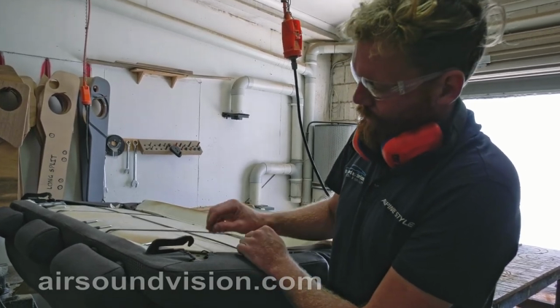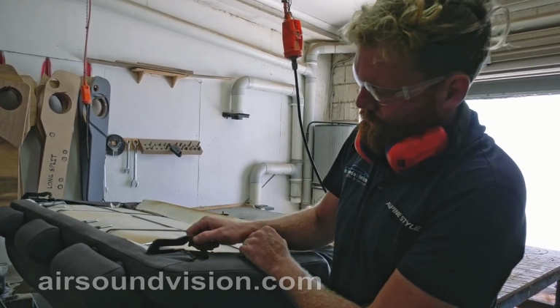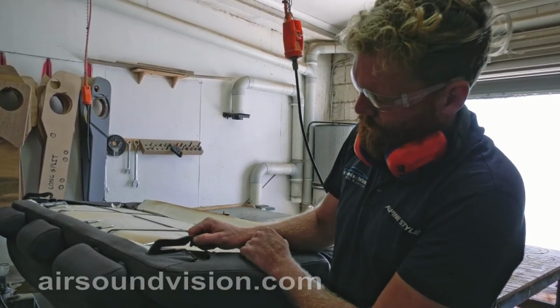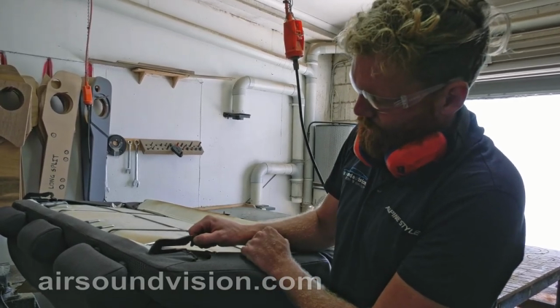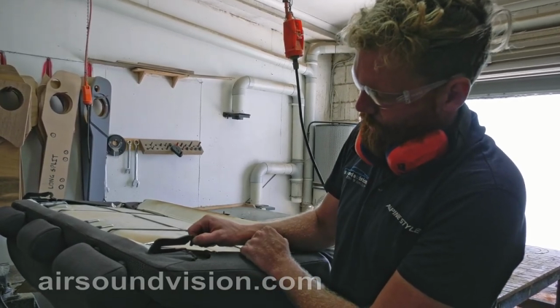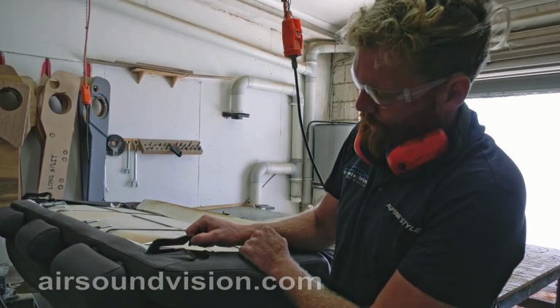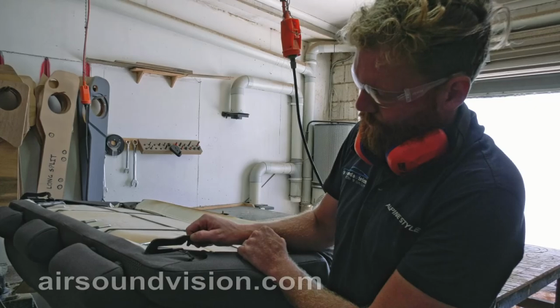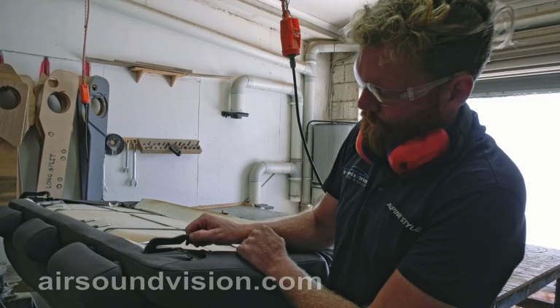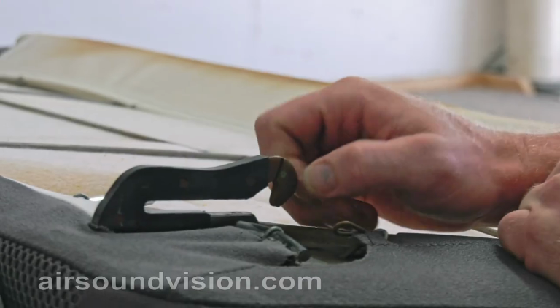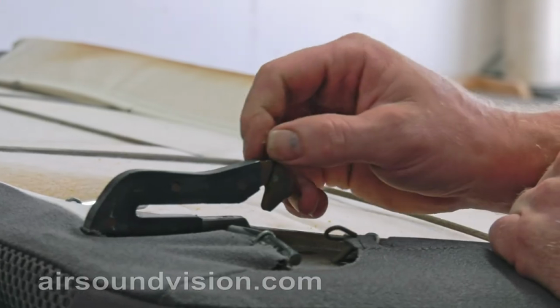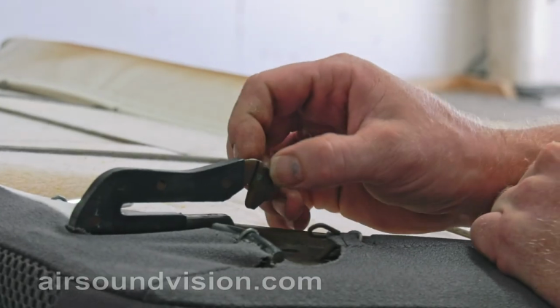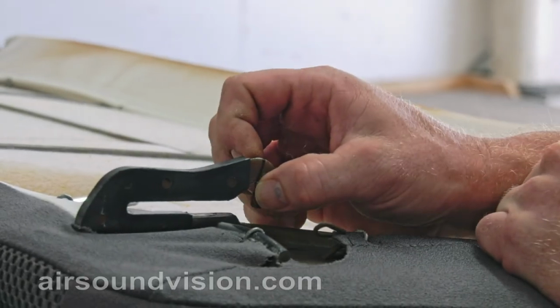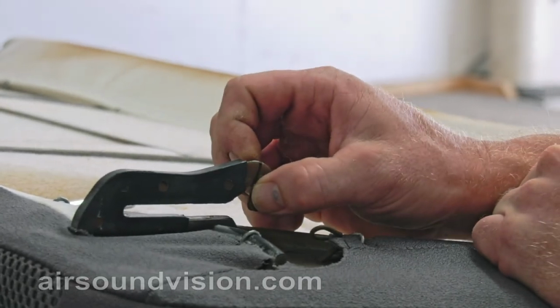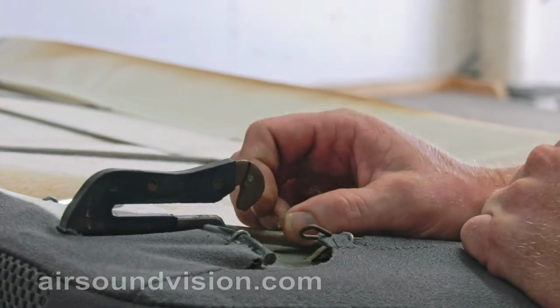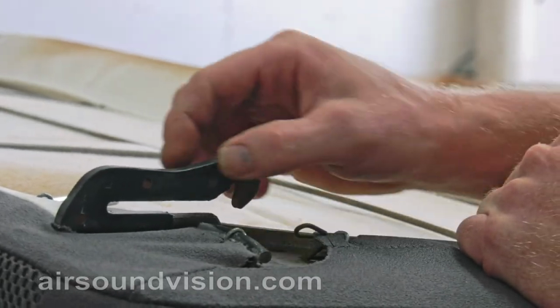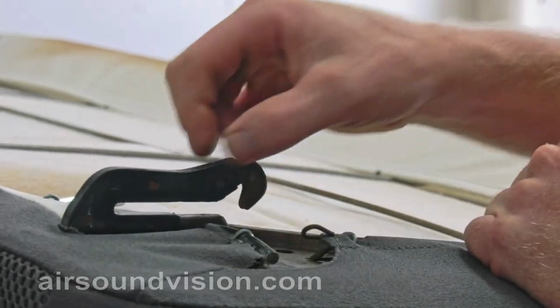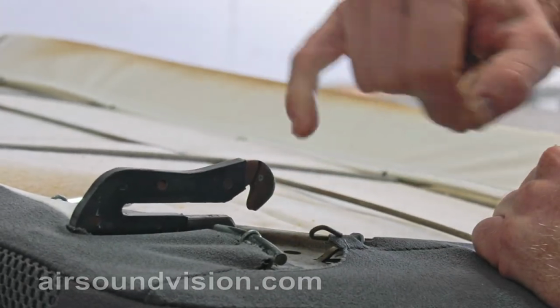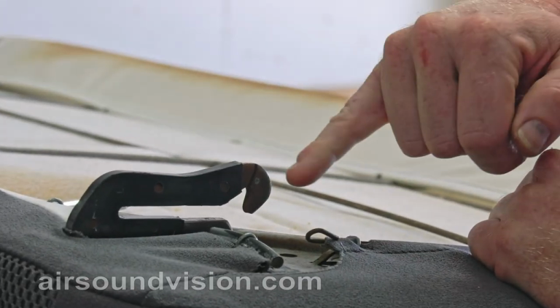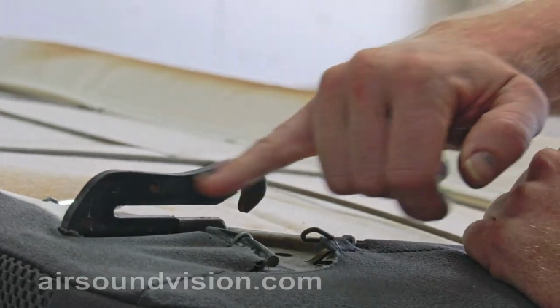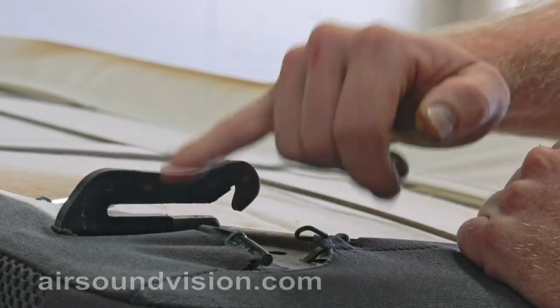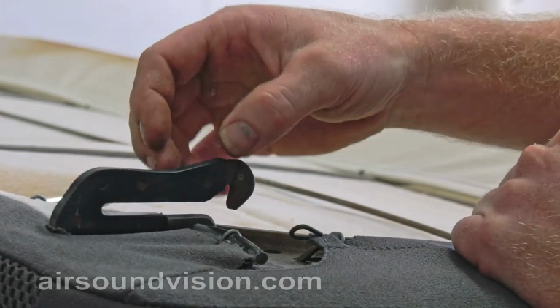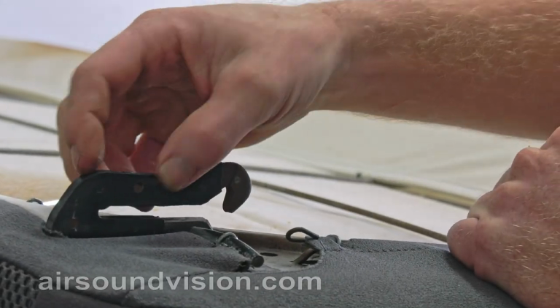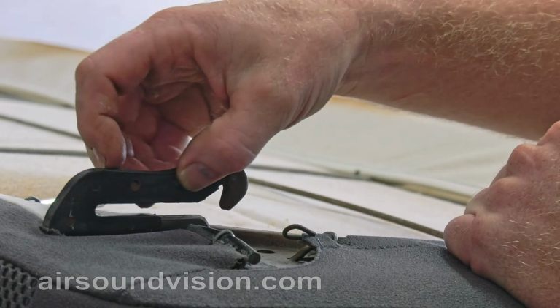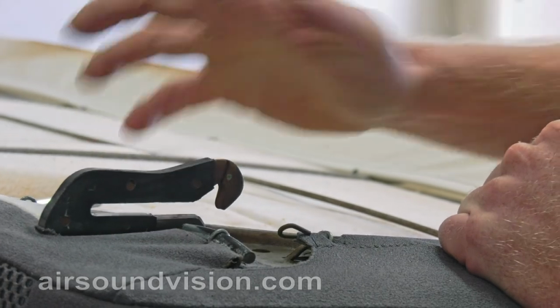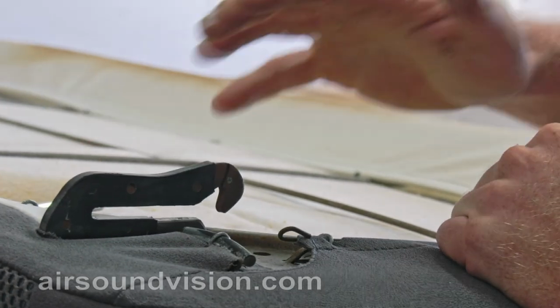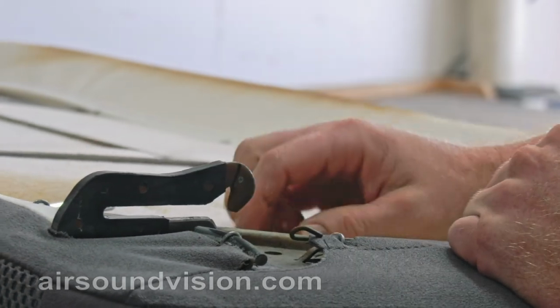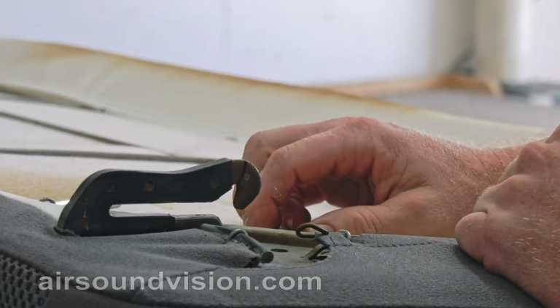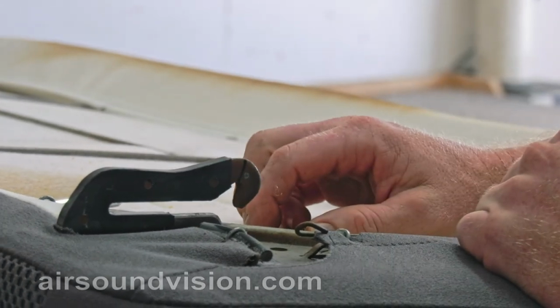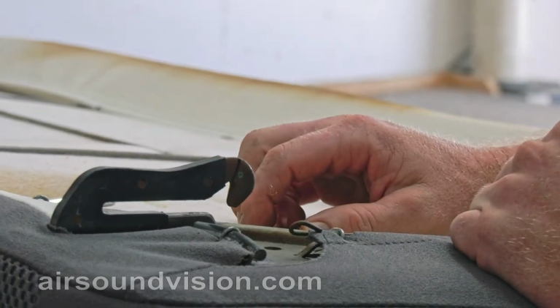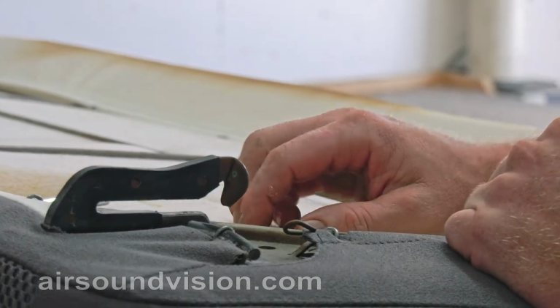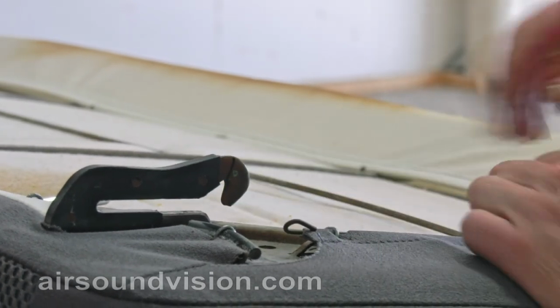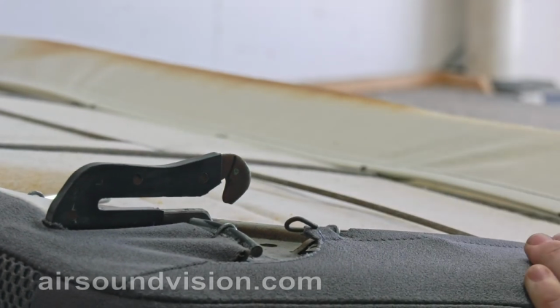Basically you can see where I've marked with a Nikko — we need to cut that off and round the corners off. This allows the seat to go back into place and will not hinder the operation of the seat.